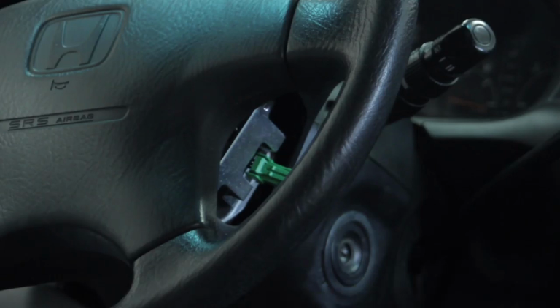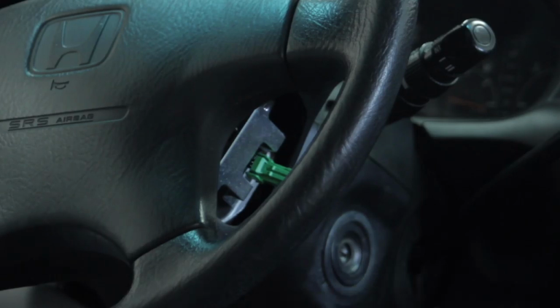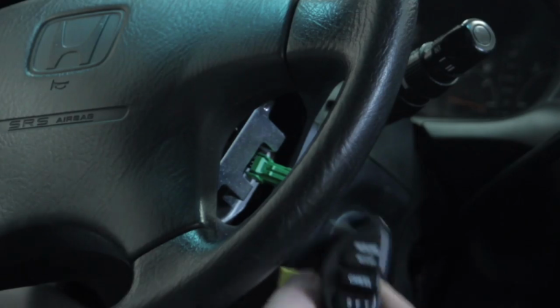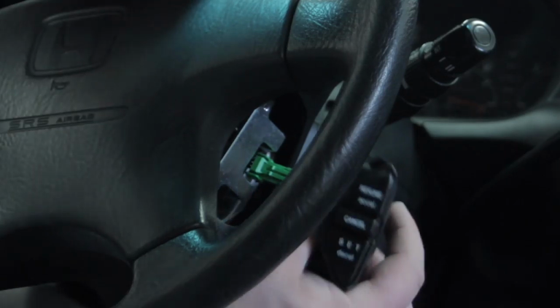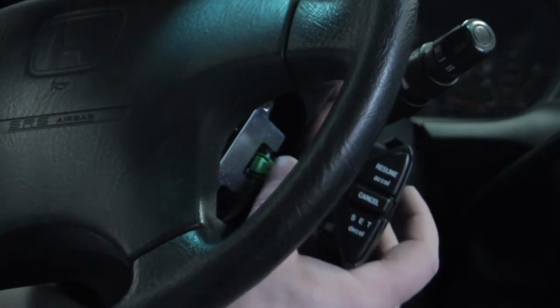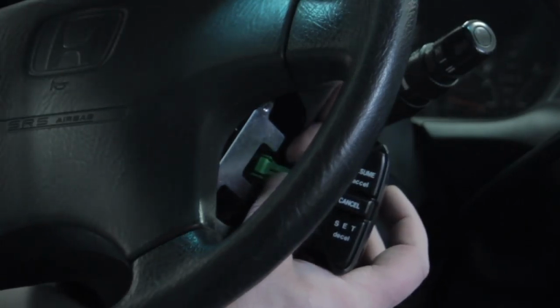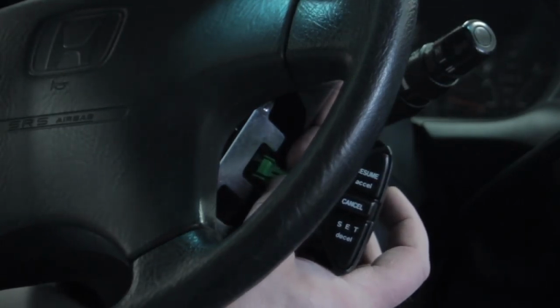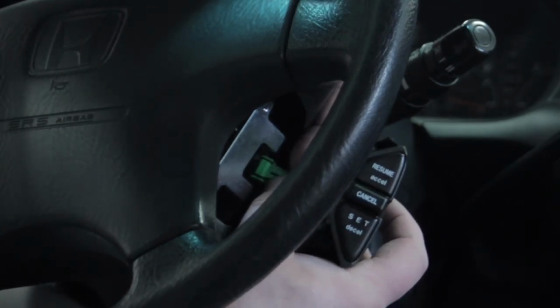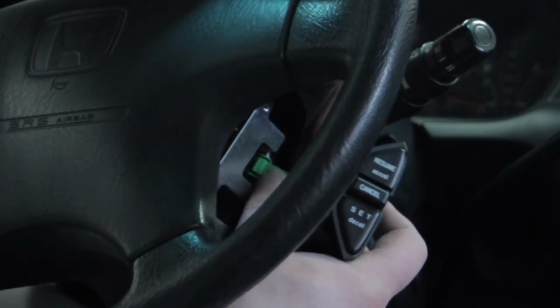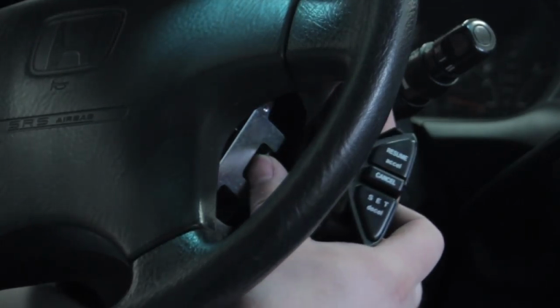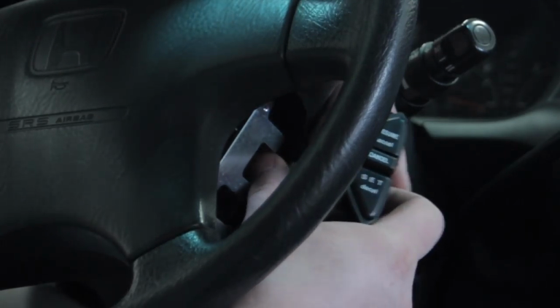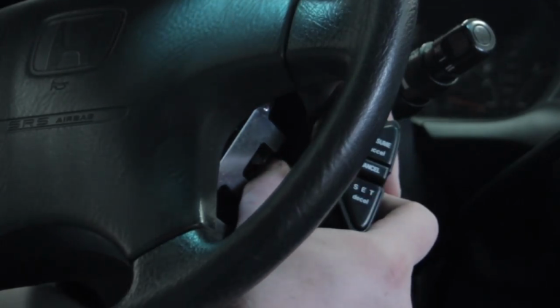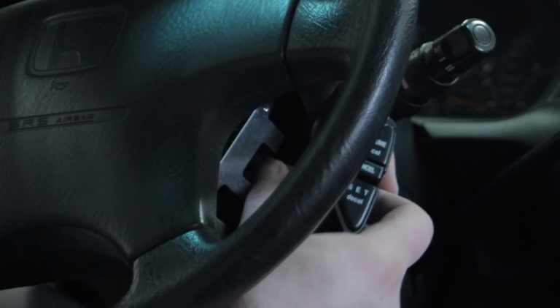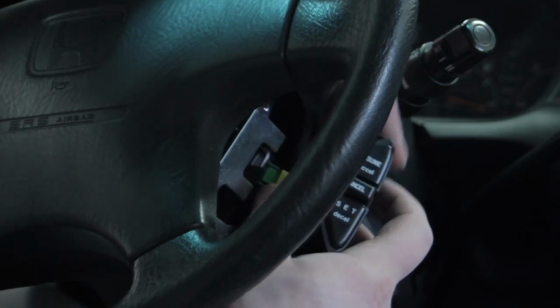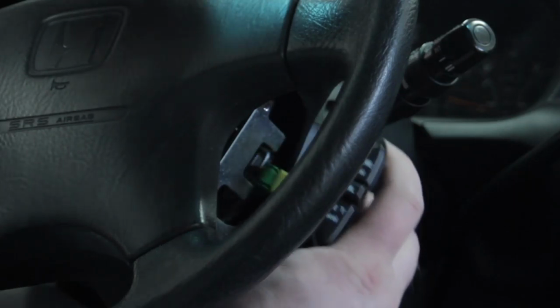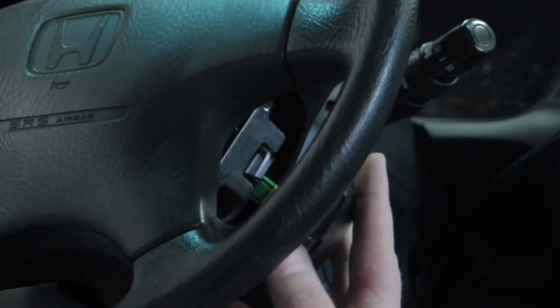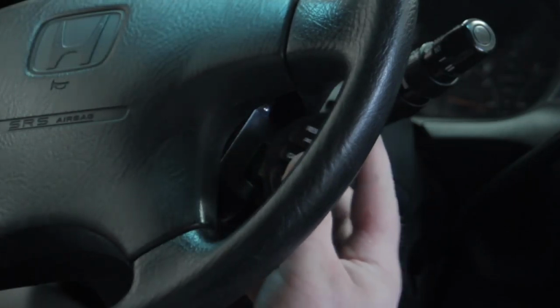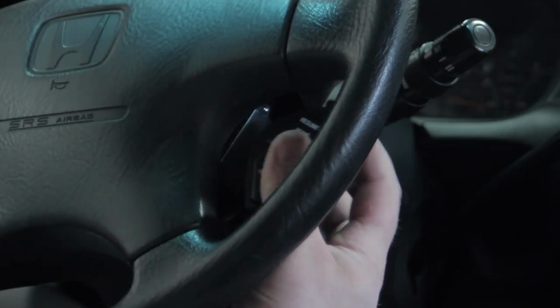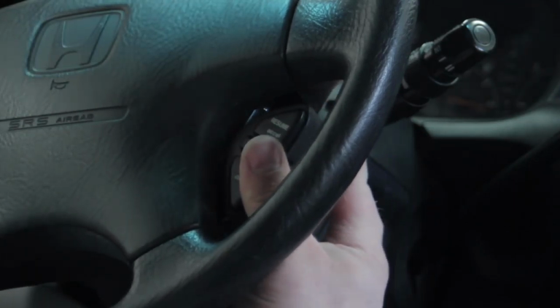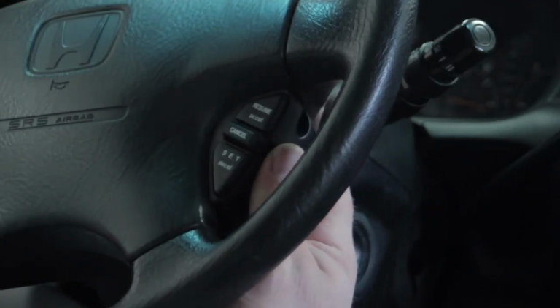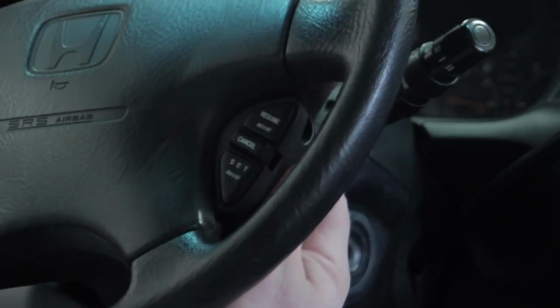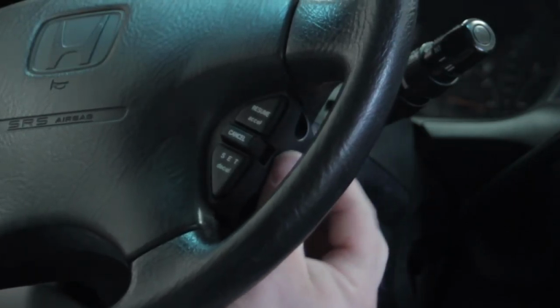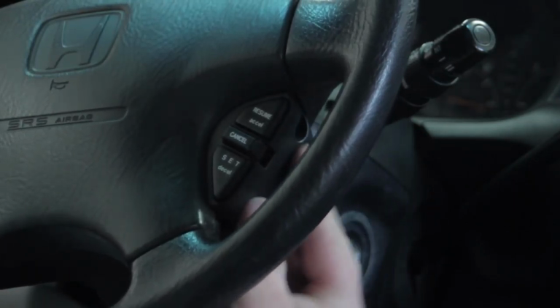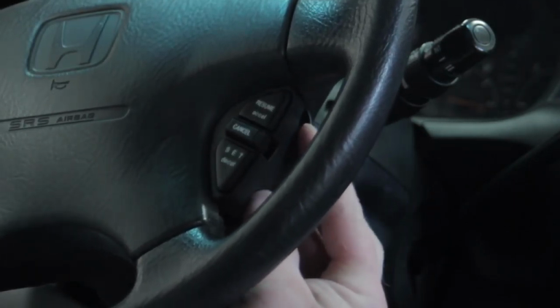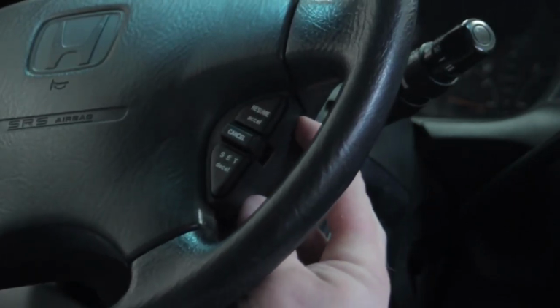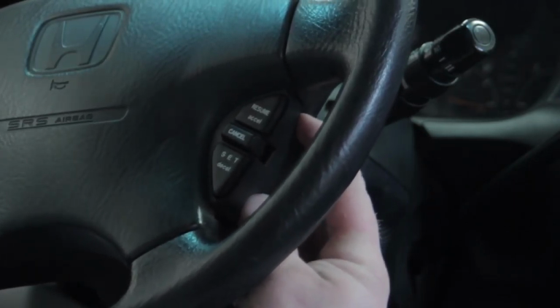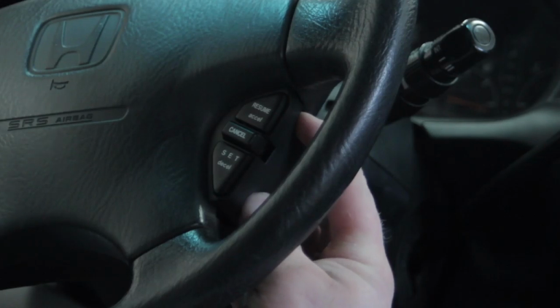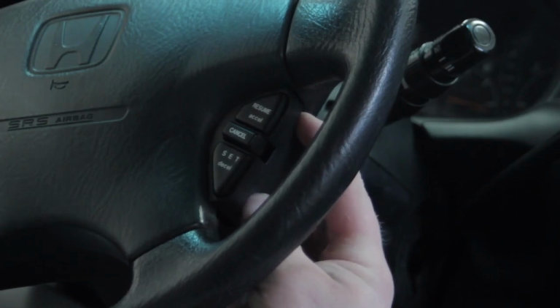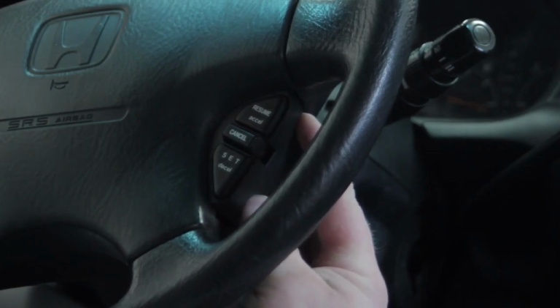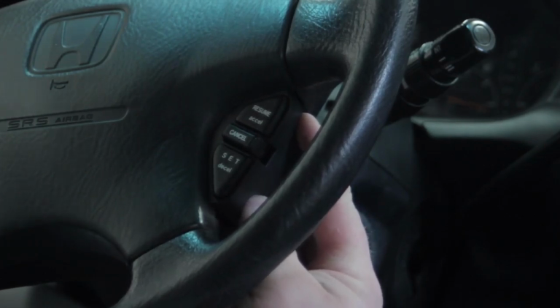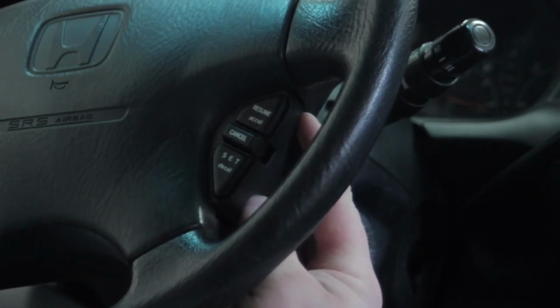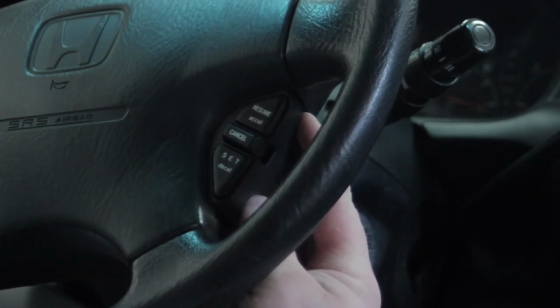Take our new switch, line it up, make a tight connection, install our two screws, and we should be ready to go.